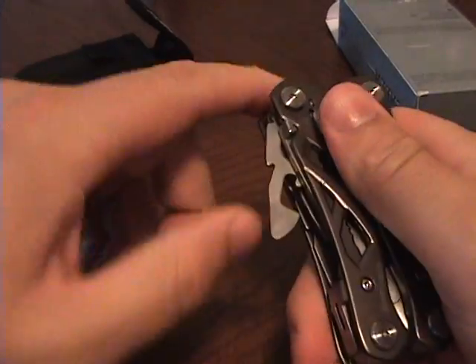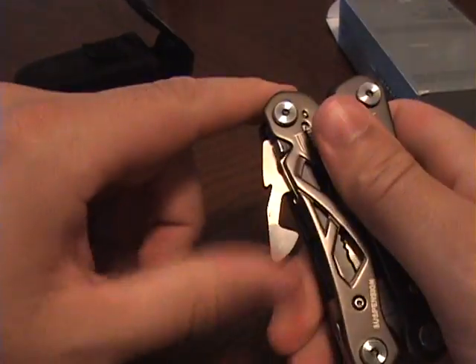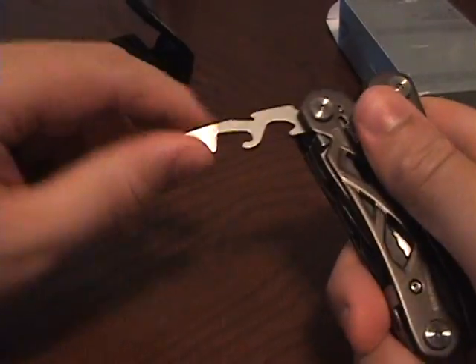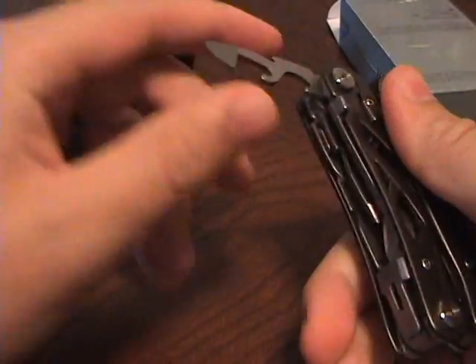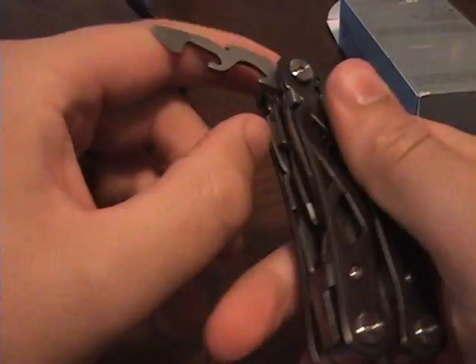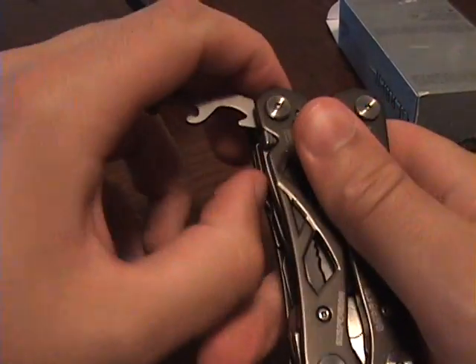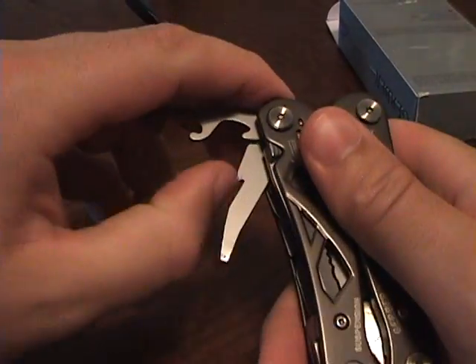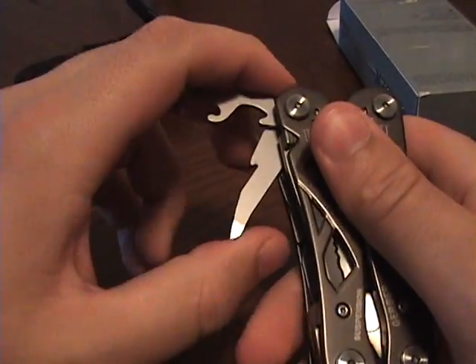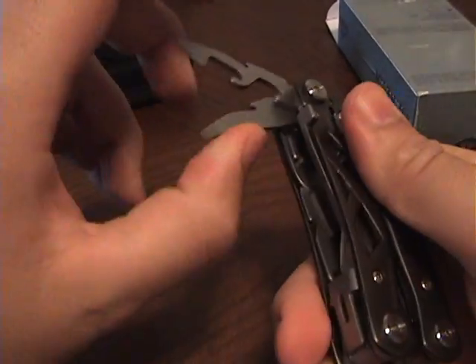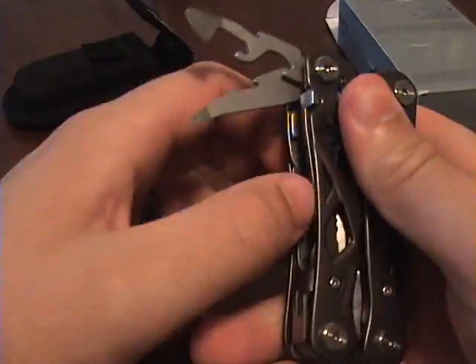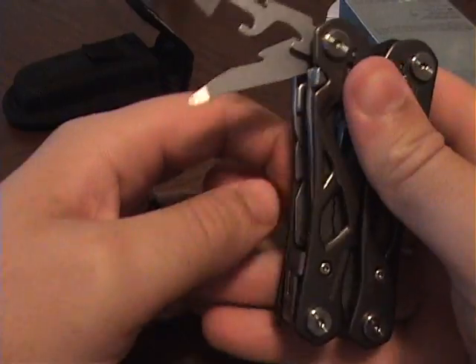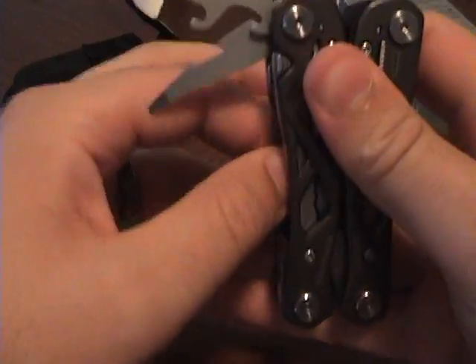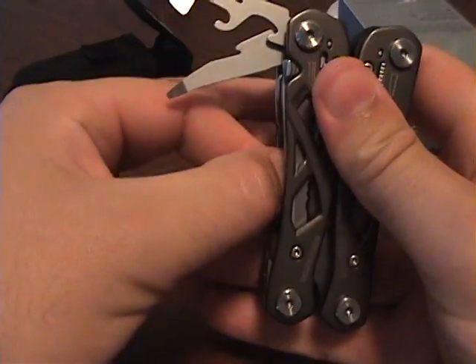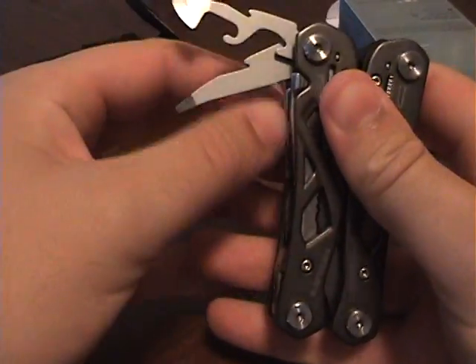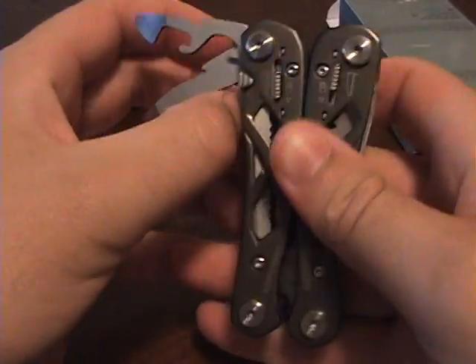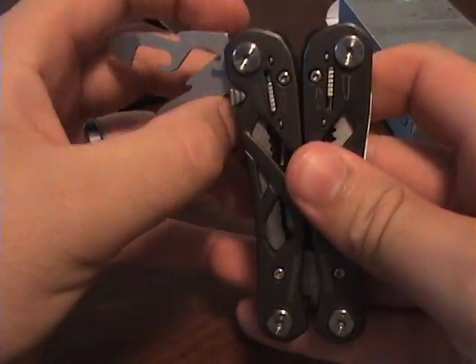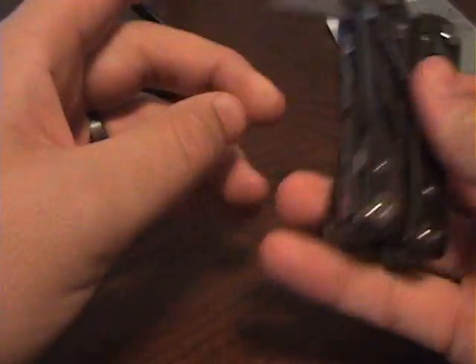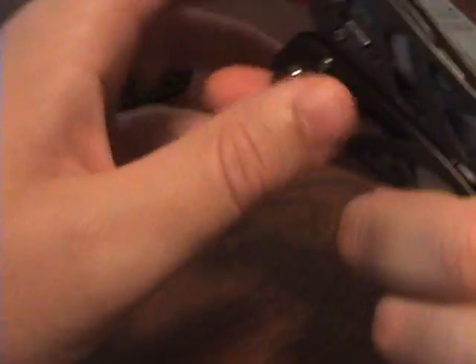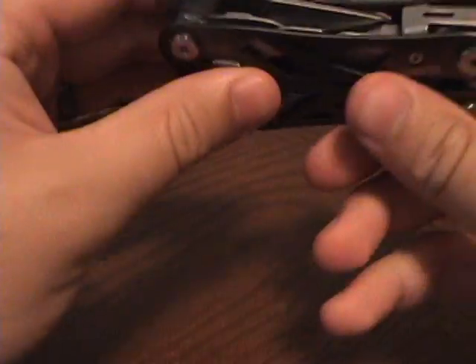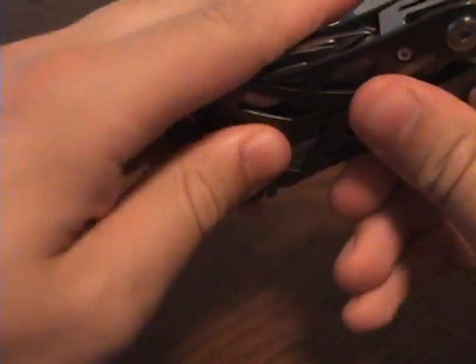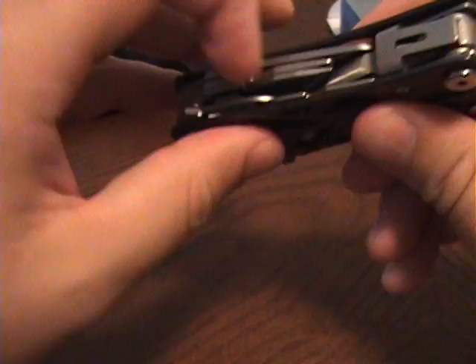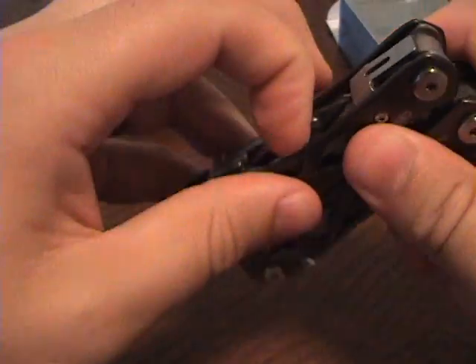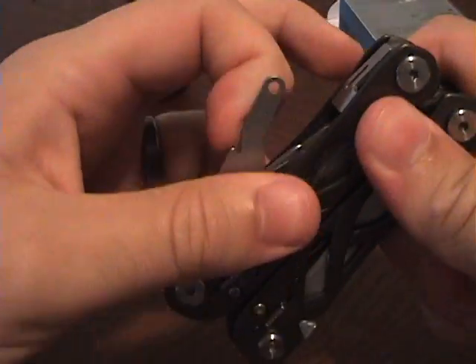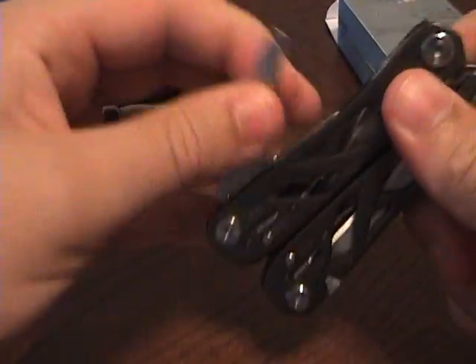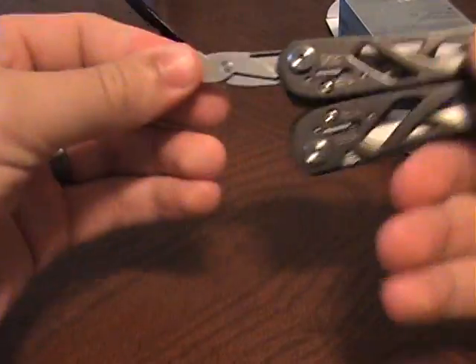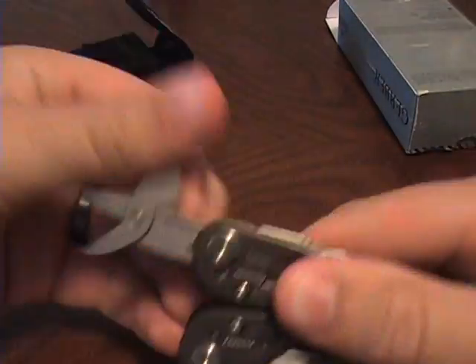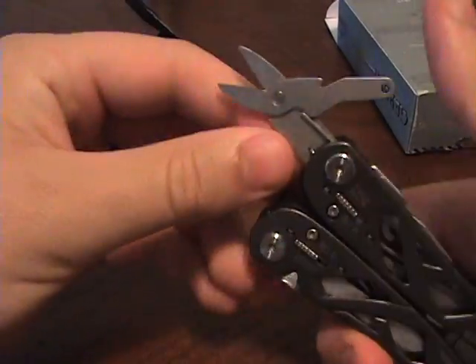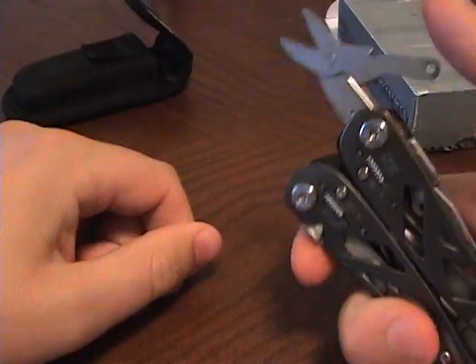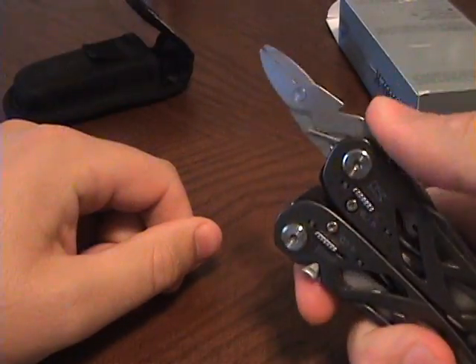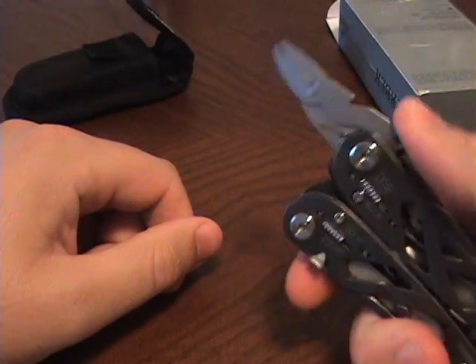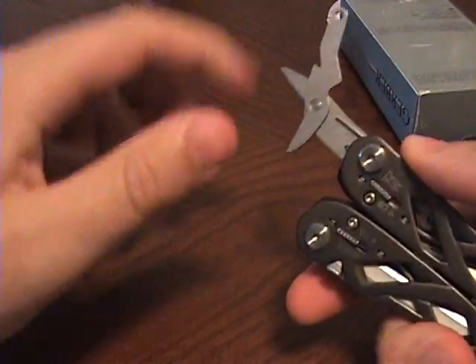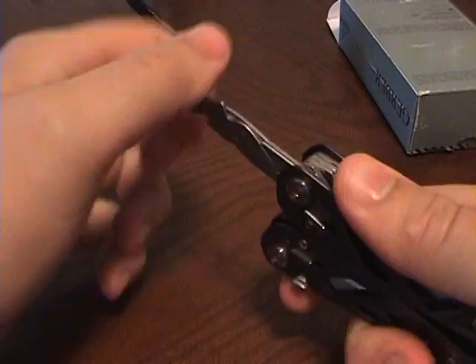Also here you've got a can opener, screwdriver, and Fiskars actually makes Gerber, so they have a Fiskars scissors in here — very nice scissors.